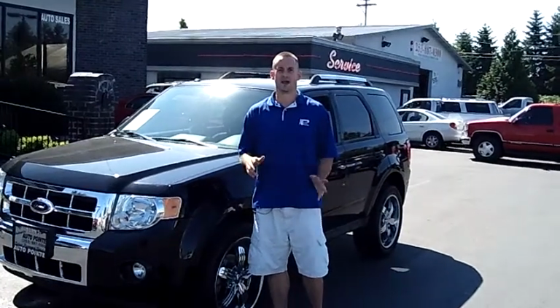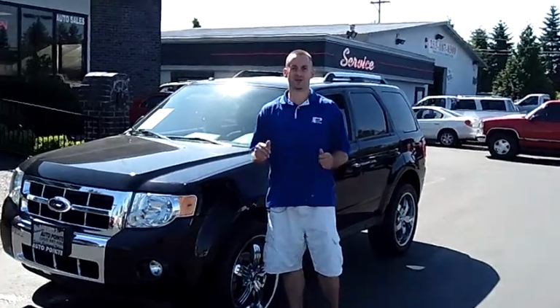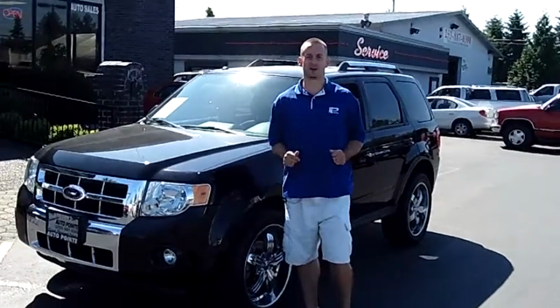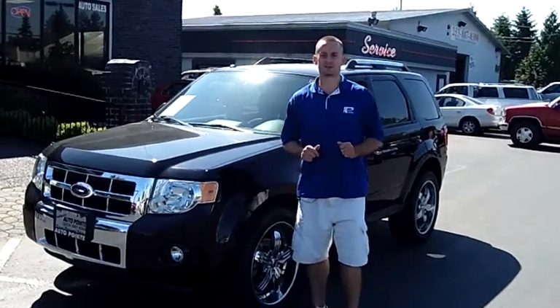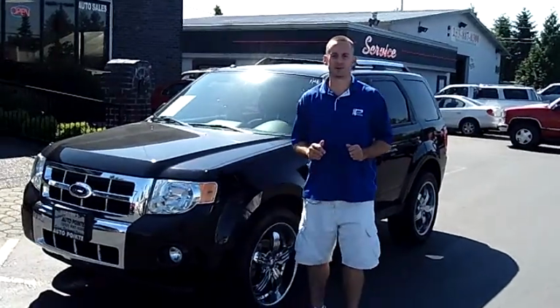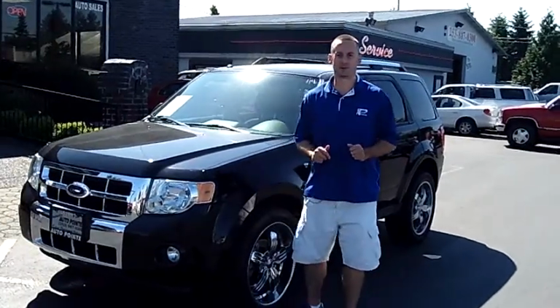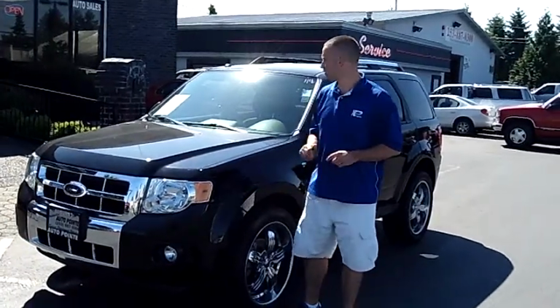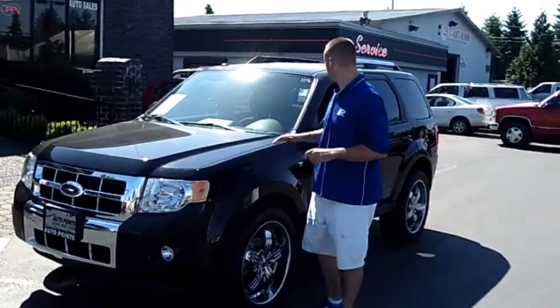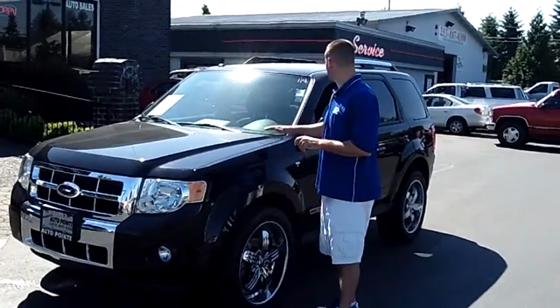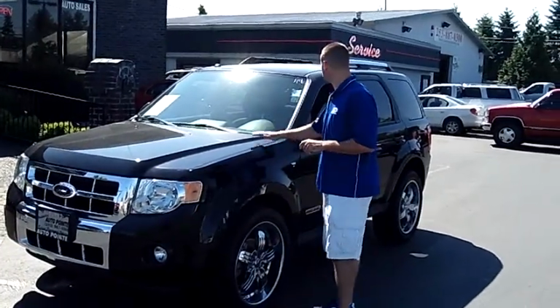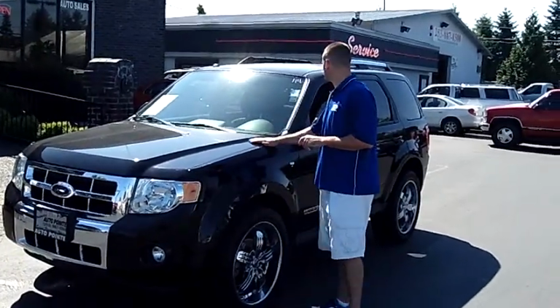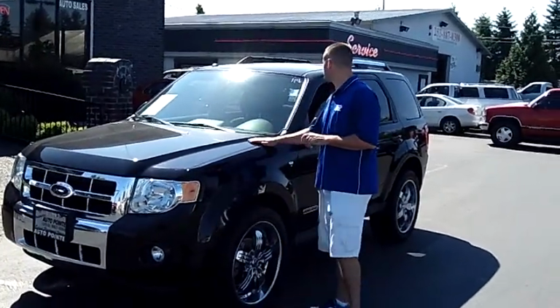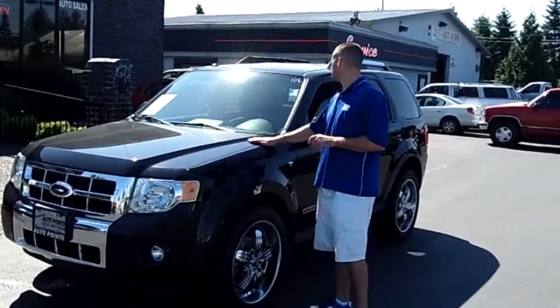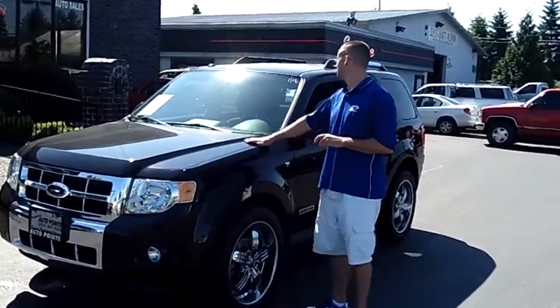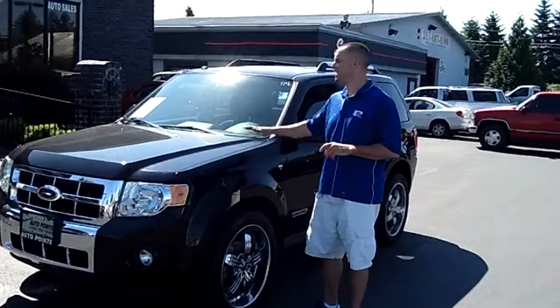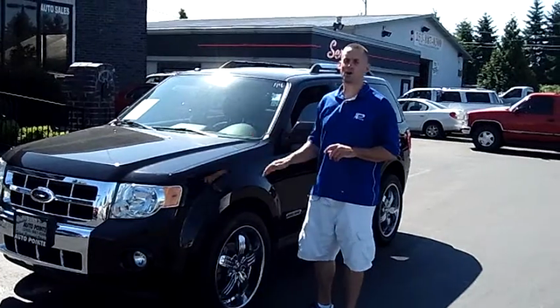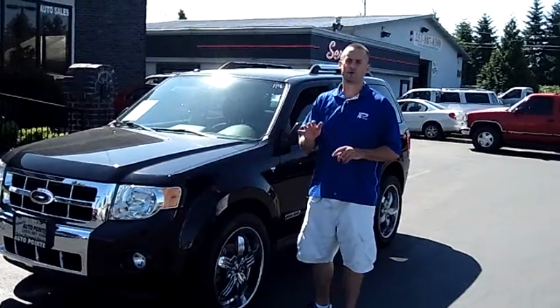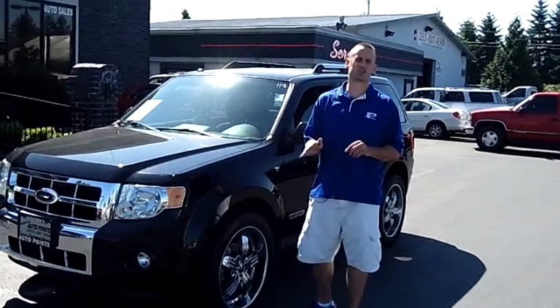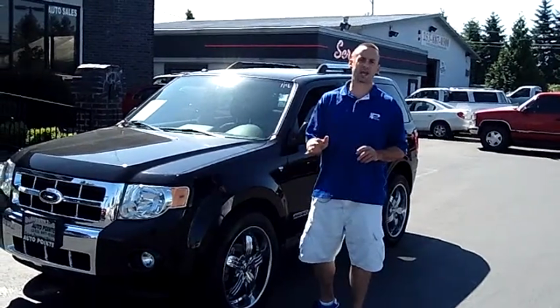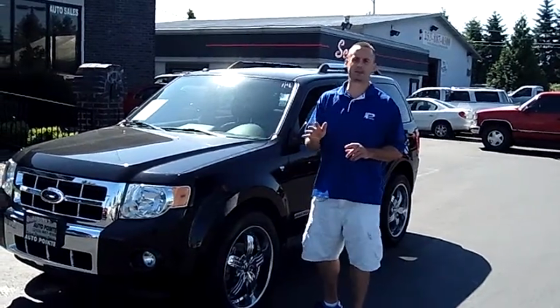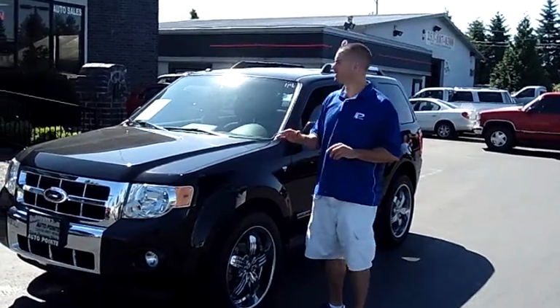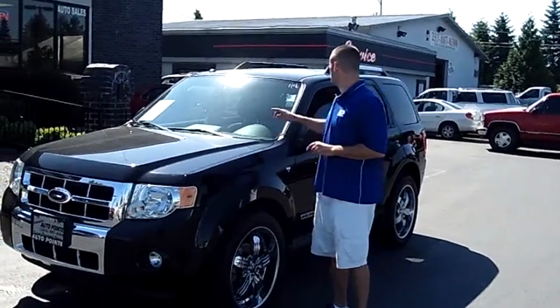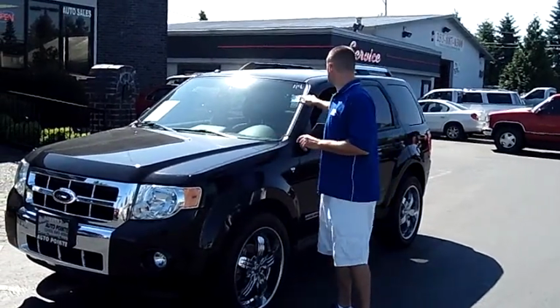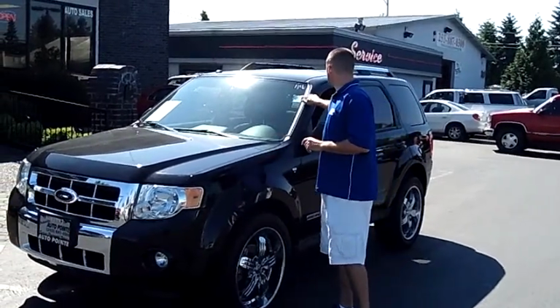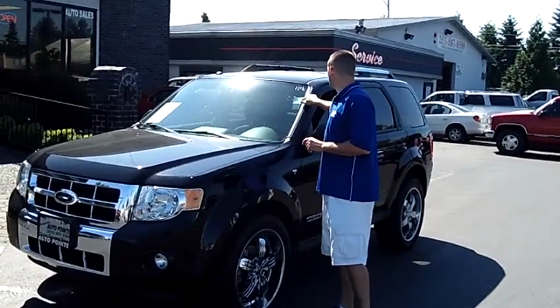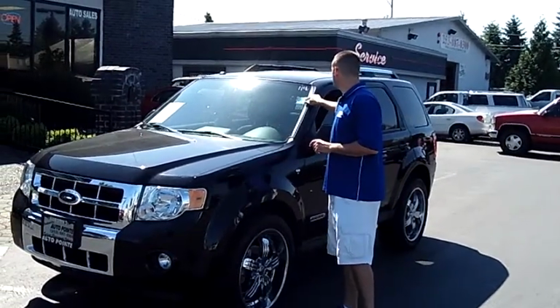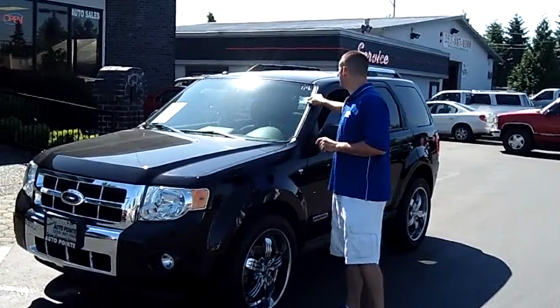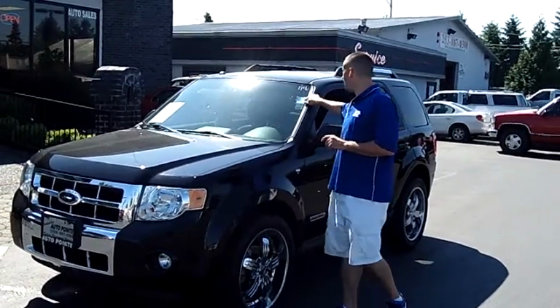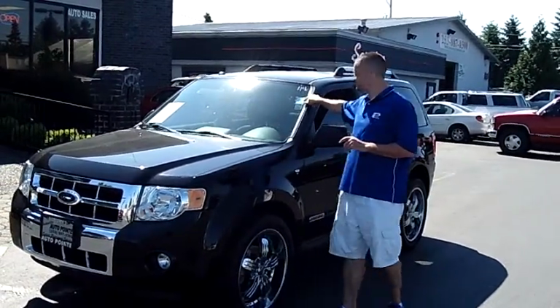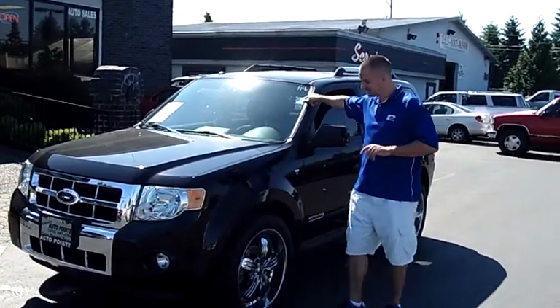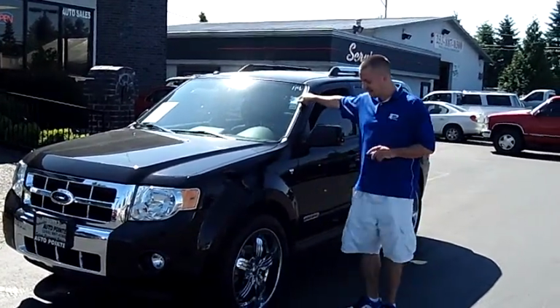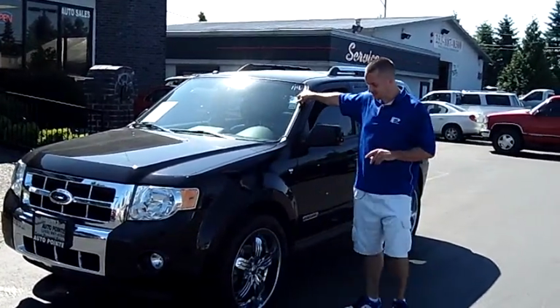Hey folks, Adam Ashby here with Auburn's Auto Point. I'd like to show you our 2008 Ford Escape Limited, stock number 8968.